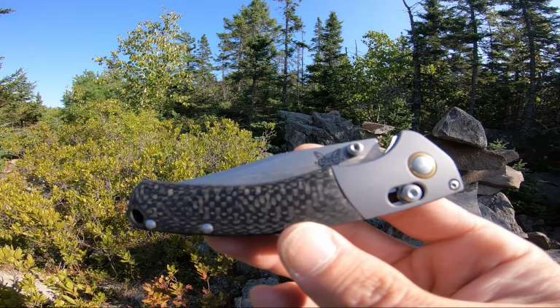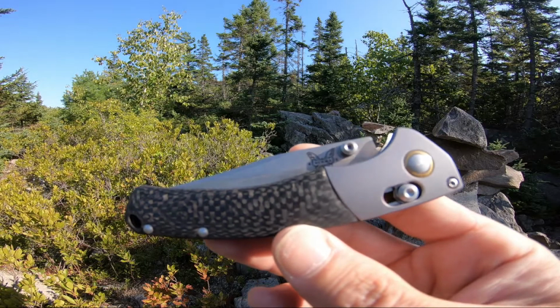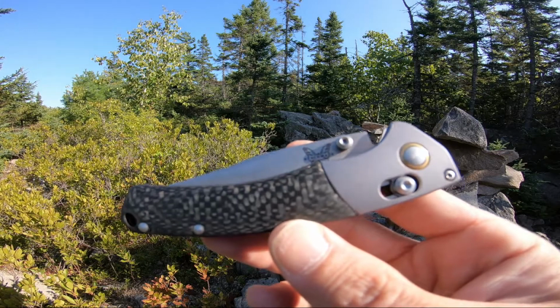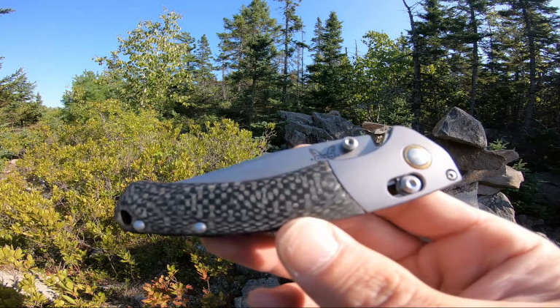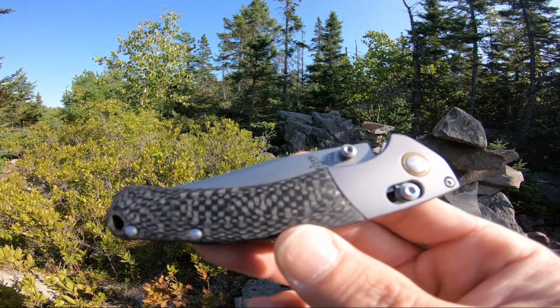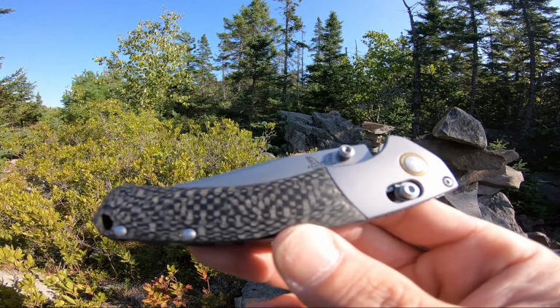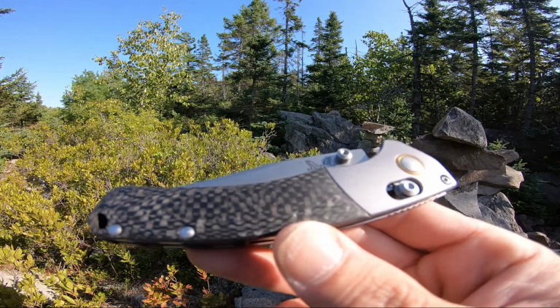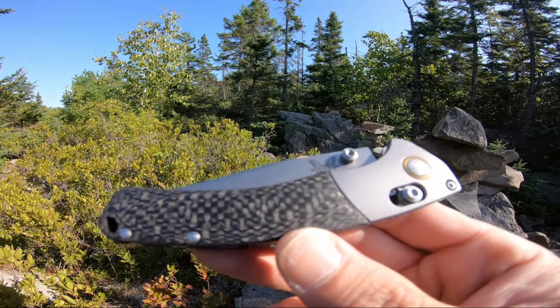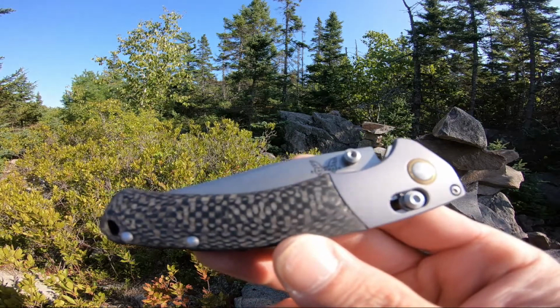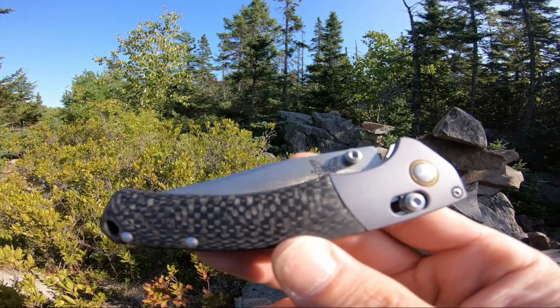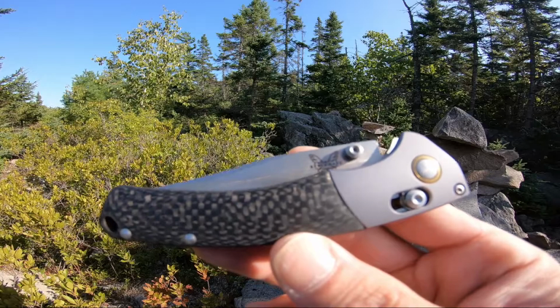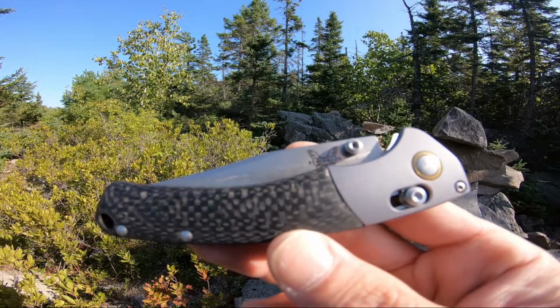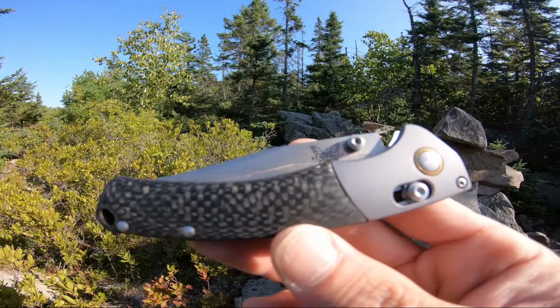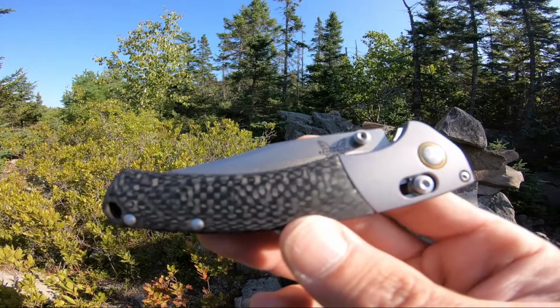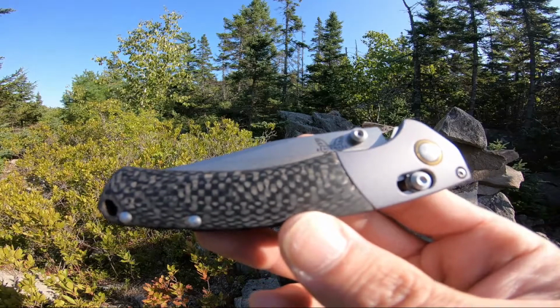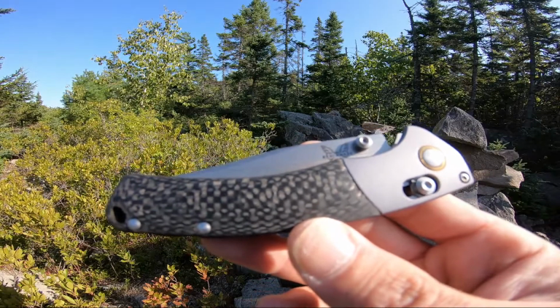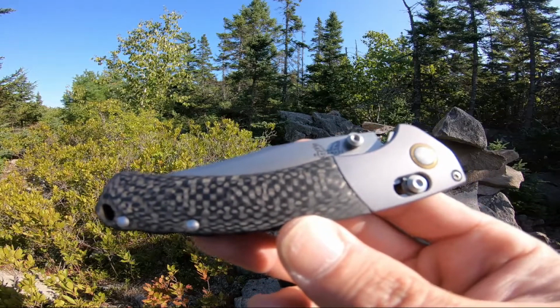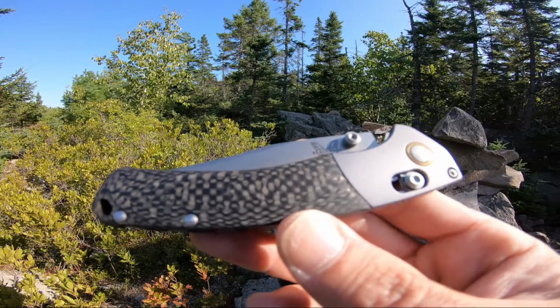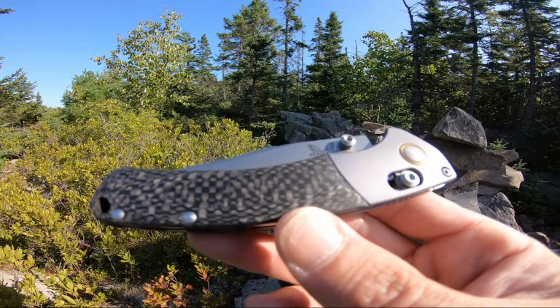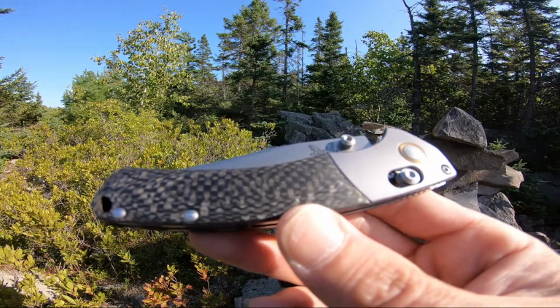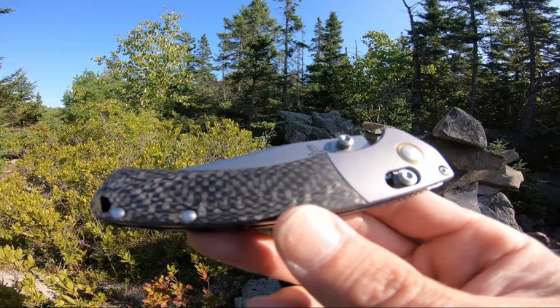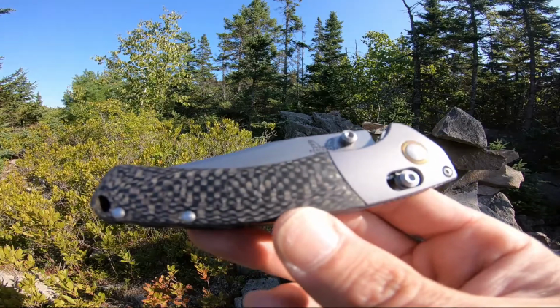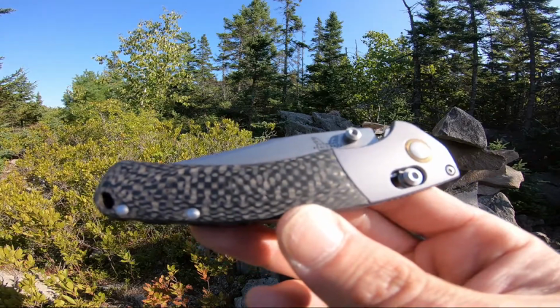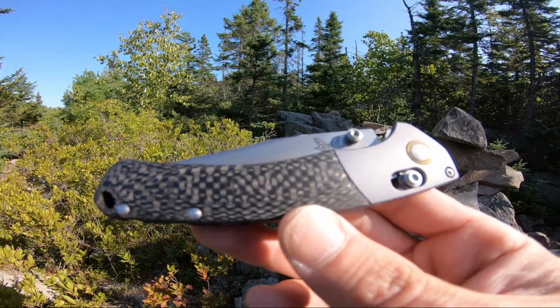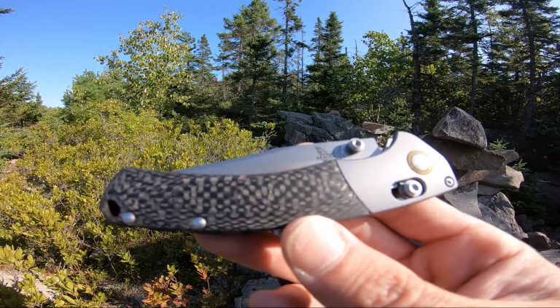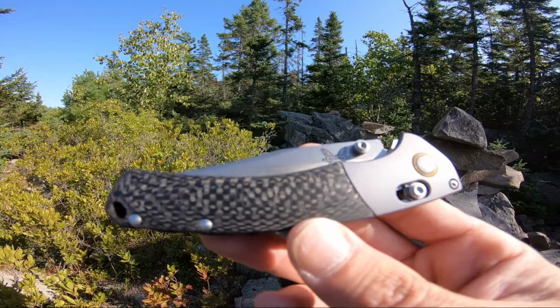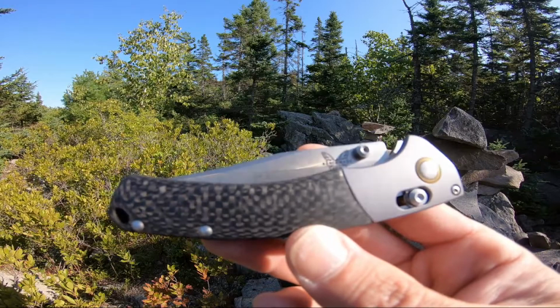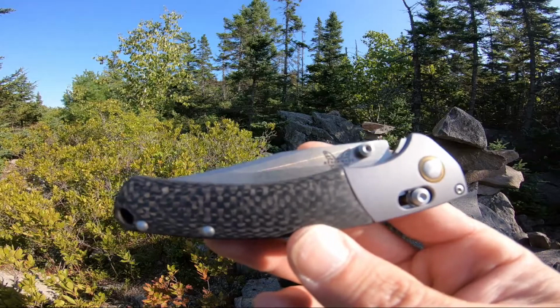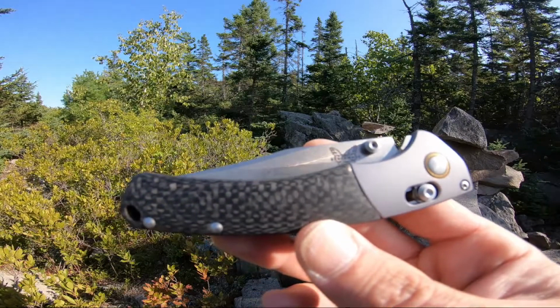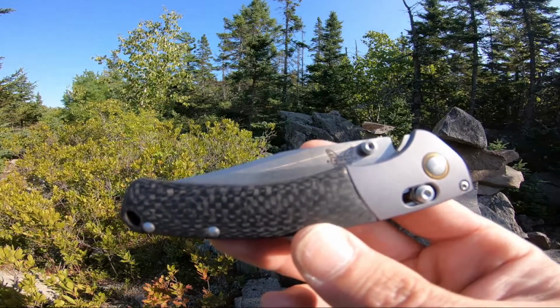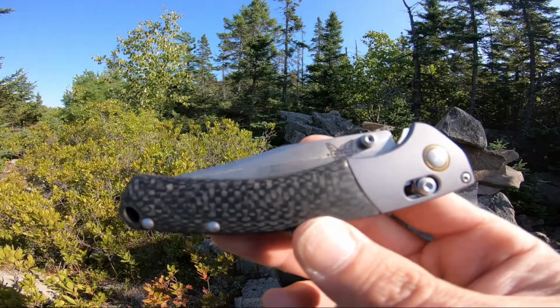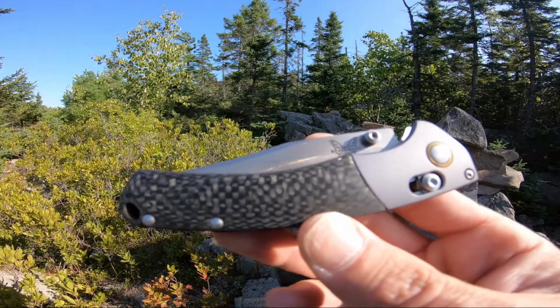Jason here from Atlantic Knives. Today I'm reviewing the Benchmade Mini Crooked River. This one's model number CU15085SS from the Custom Shop.